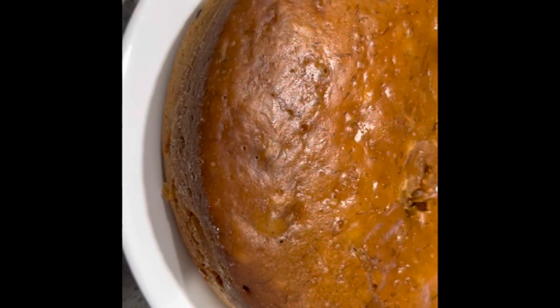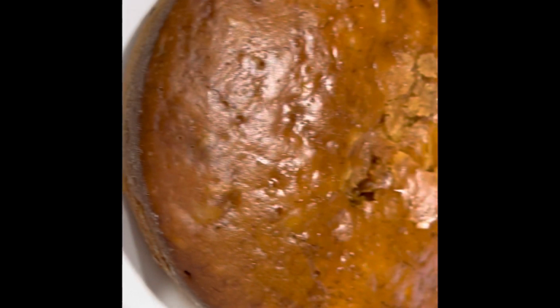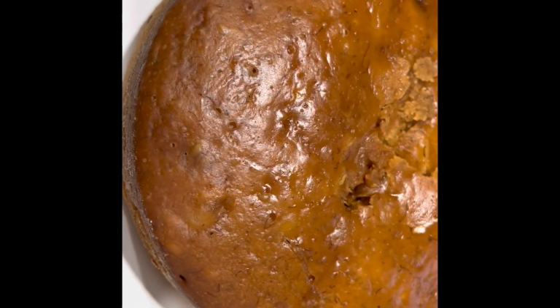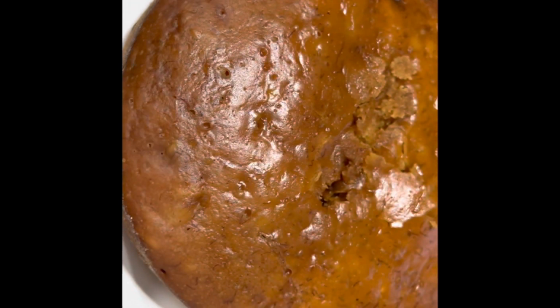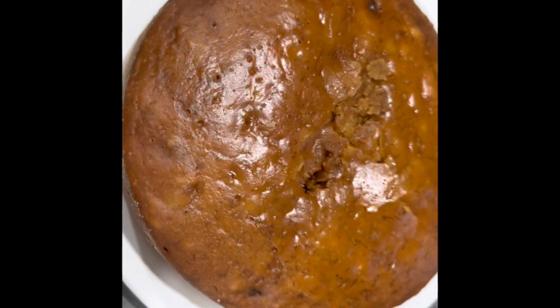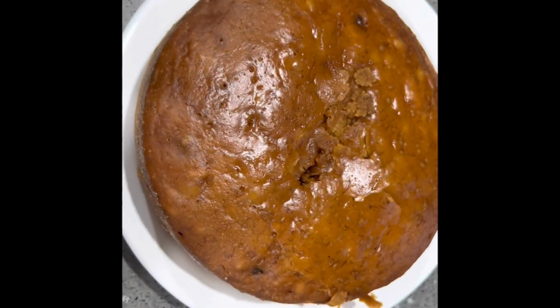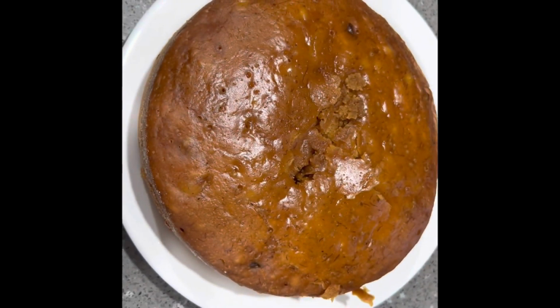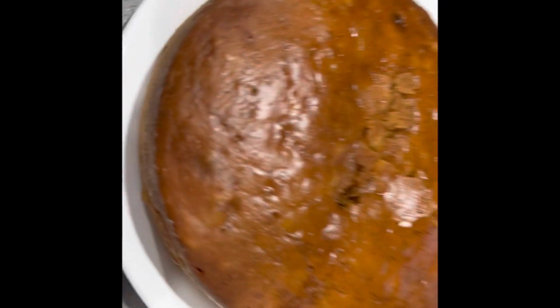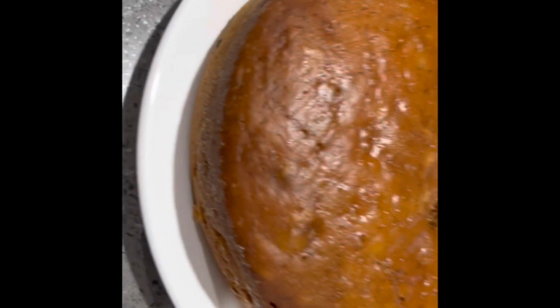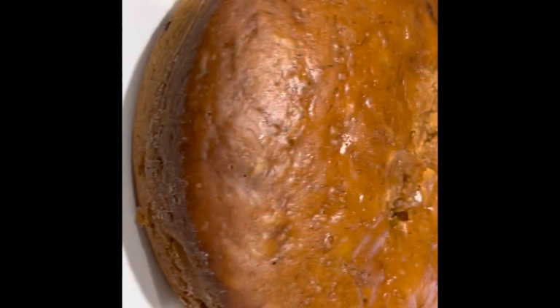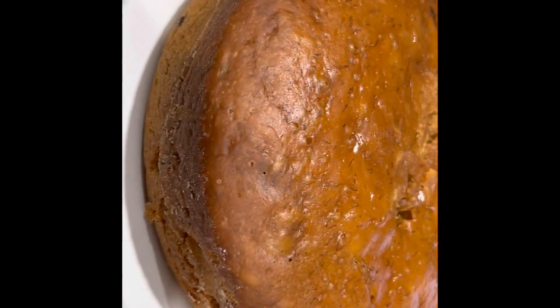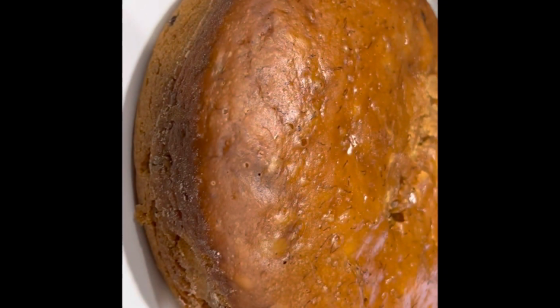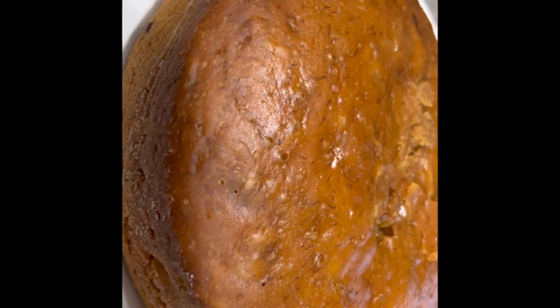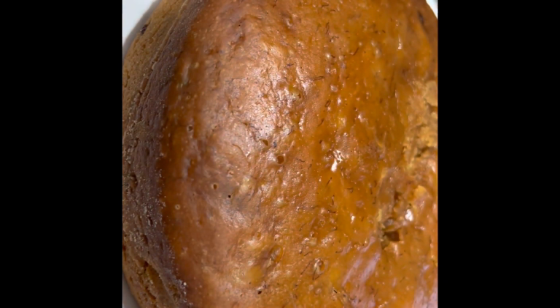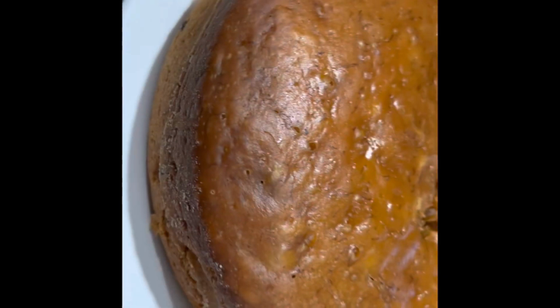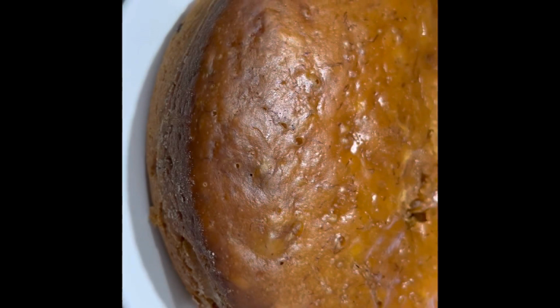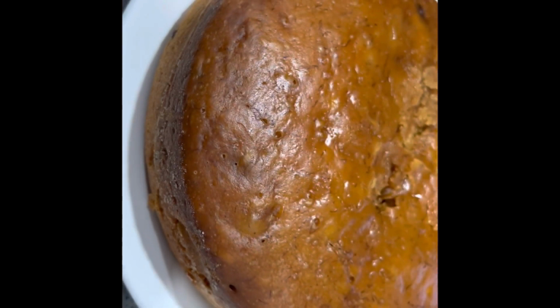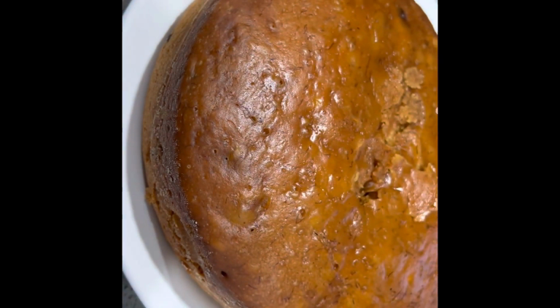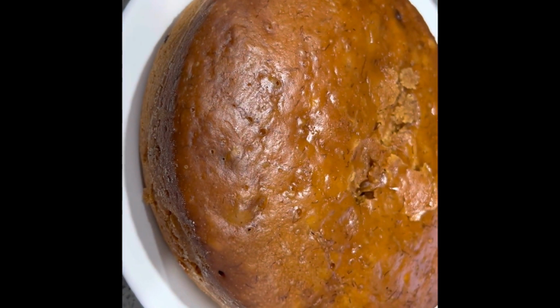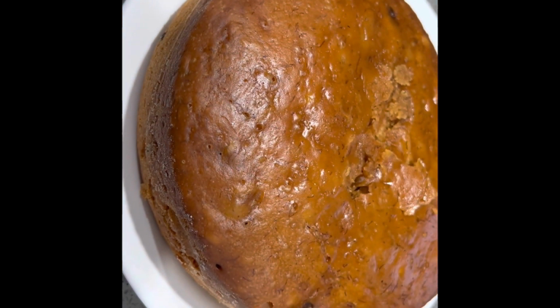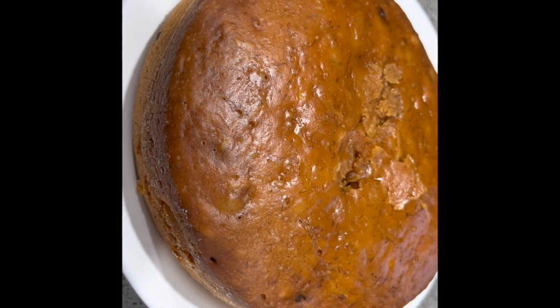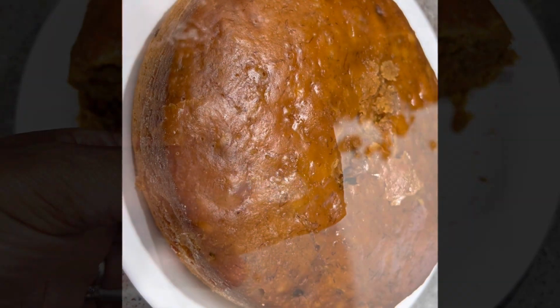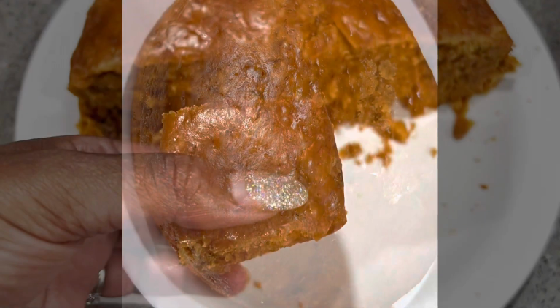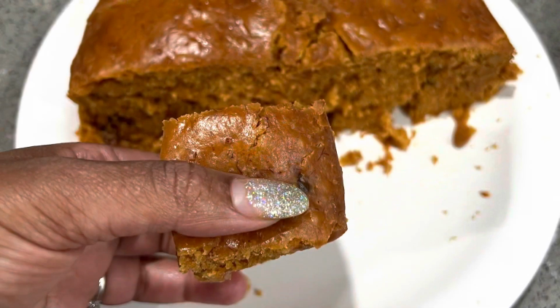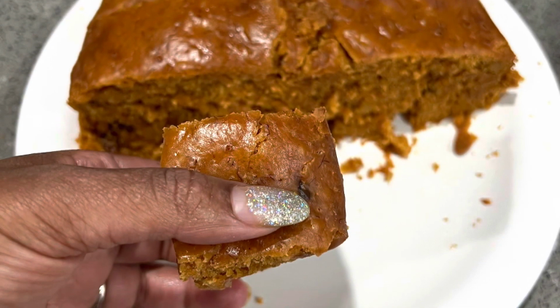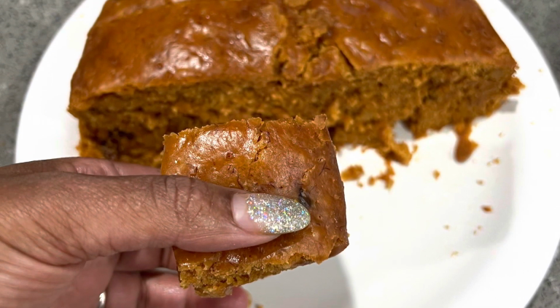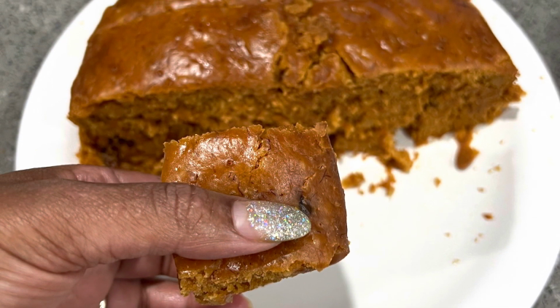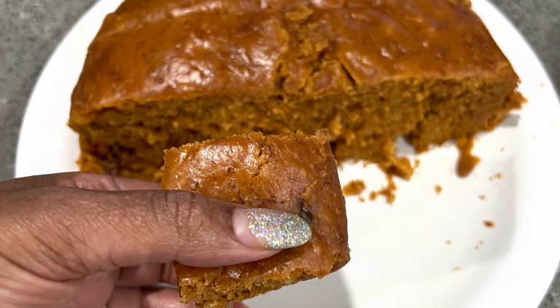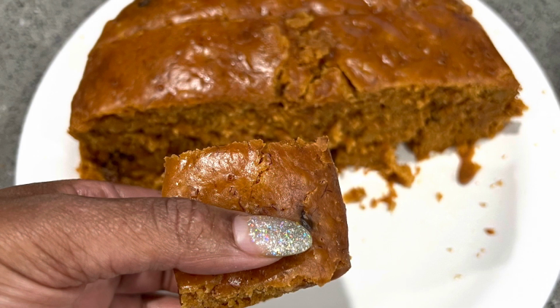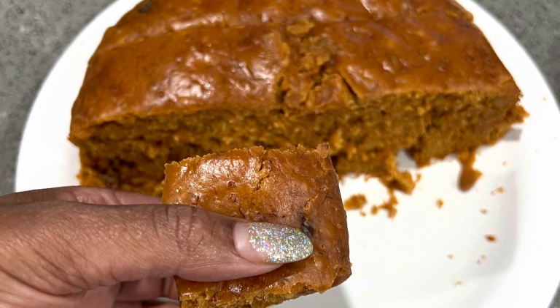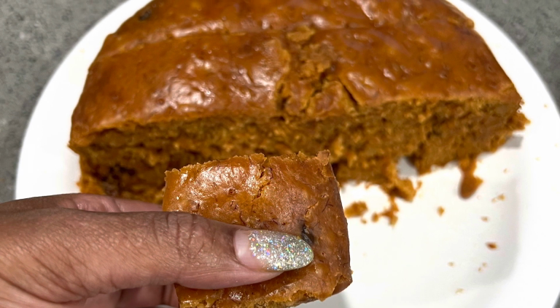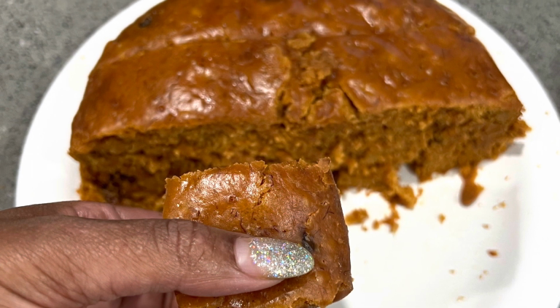I've allowed it to steam for about an hour and a half. Depending on the size, you might want to do it for two hours. Just keep checking it while you're doing it. Once that's done, cut it up really nicely. You can serve it with some butter and some nice tea.